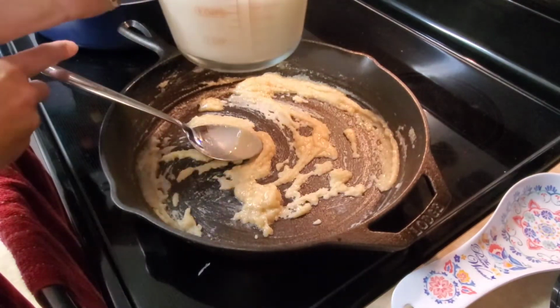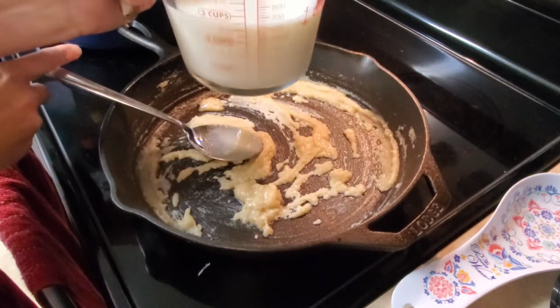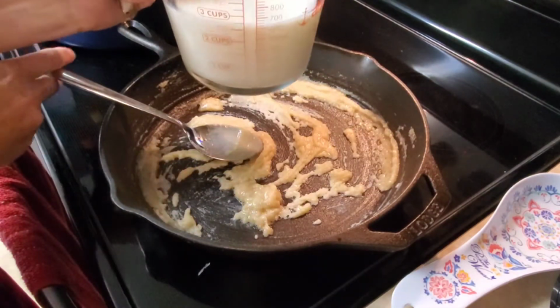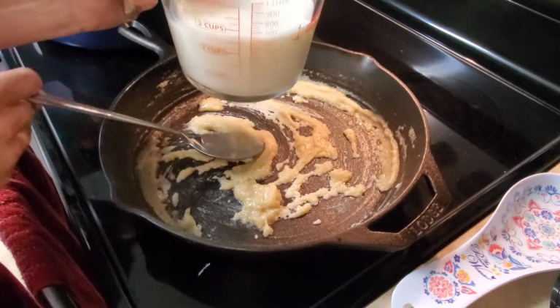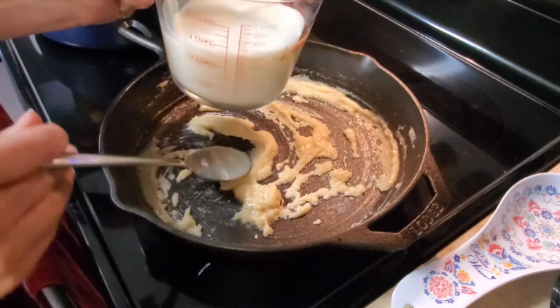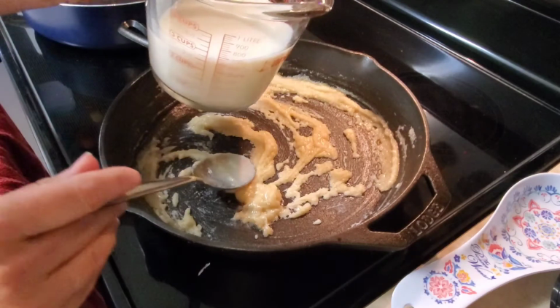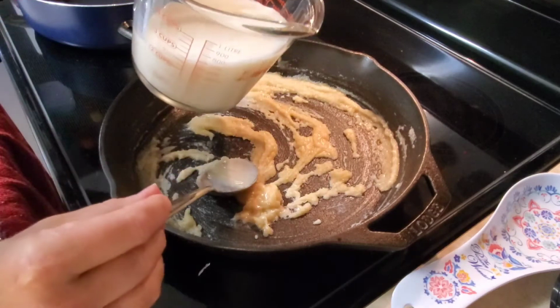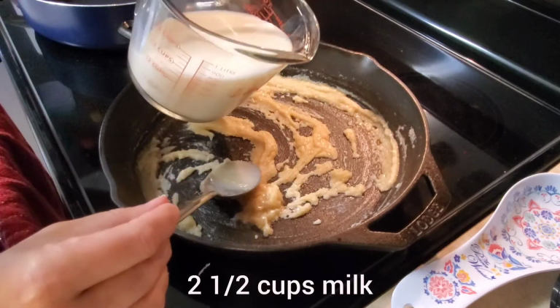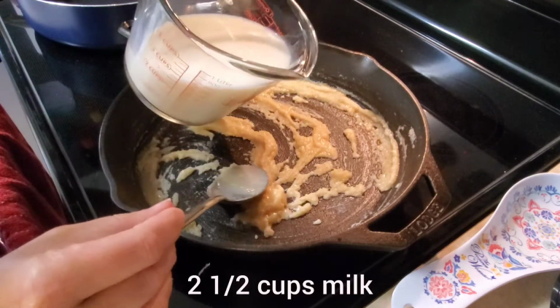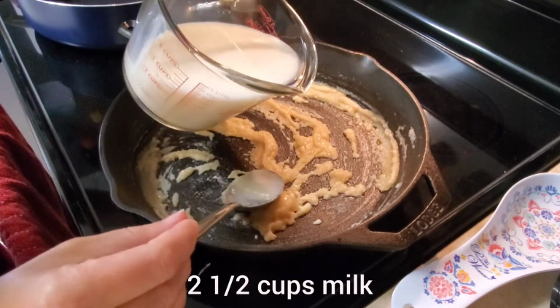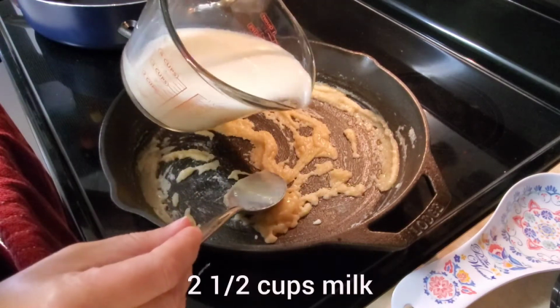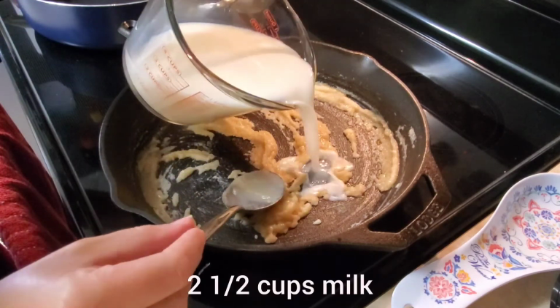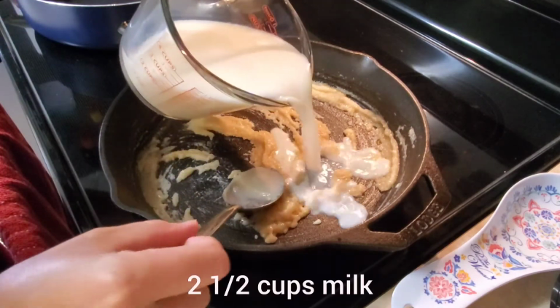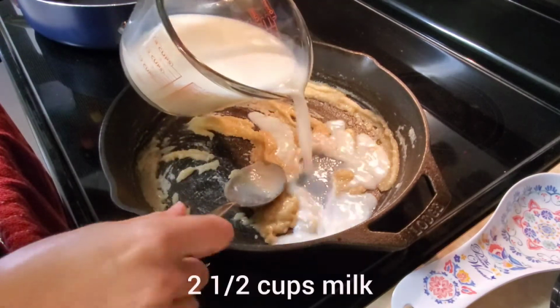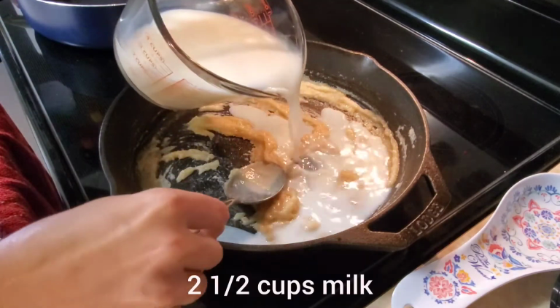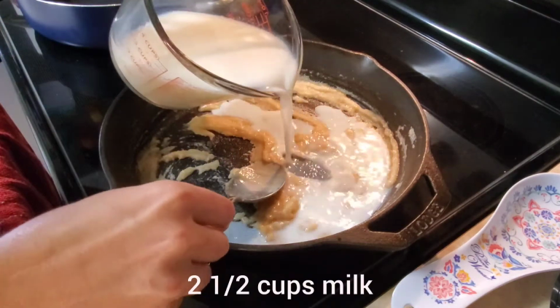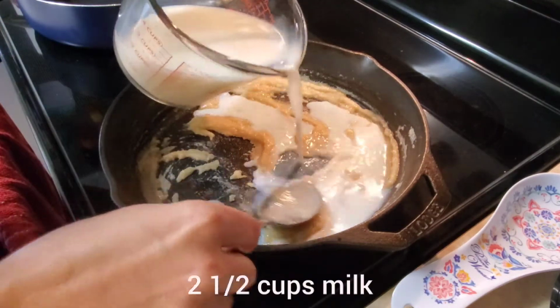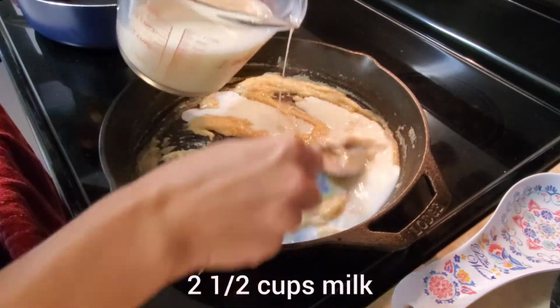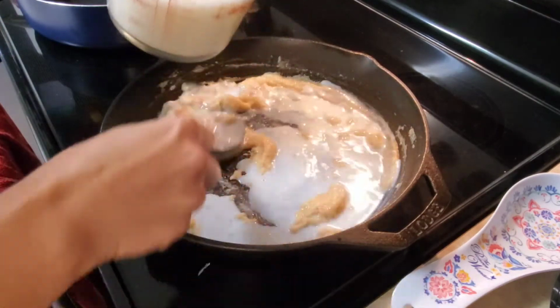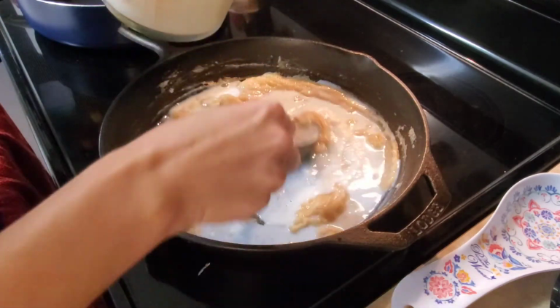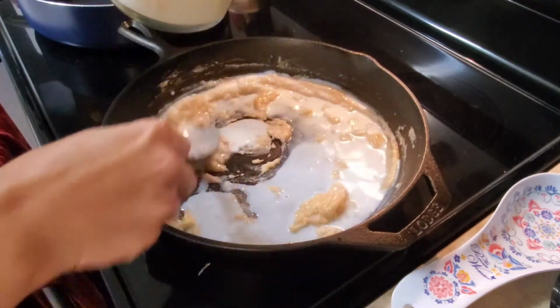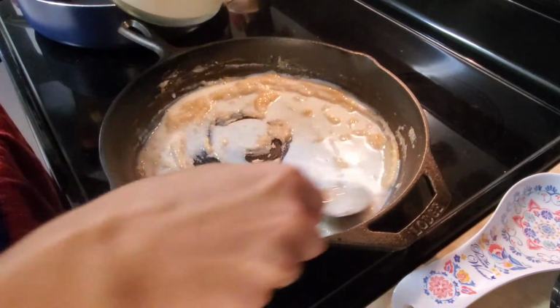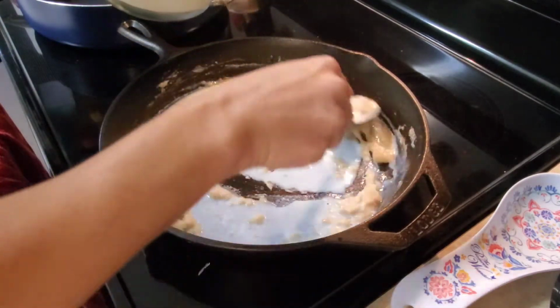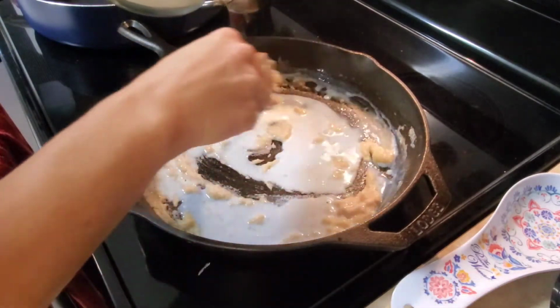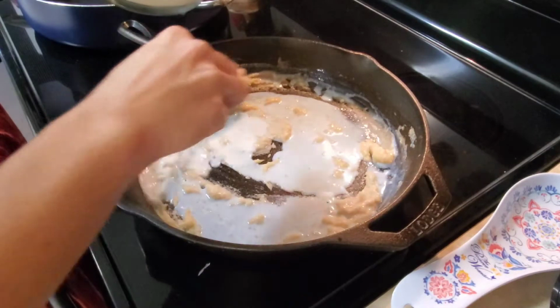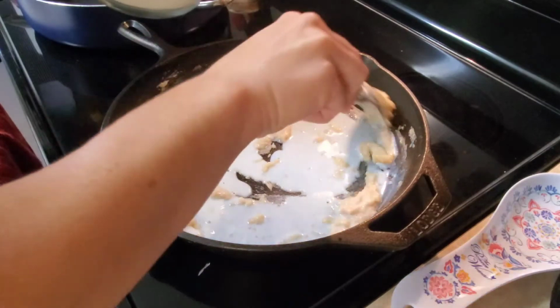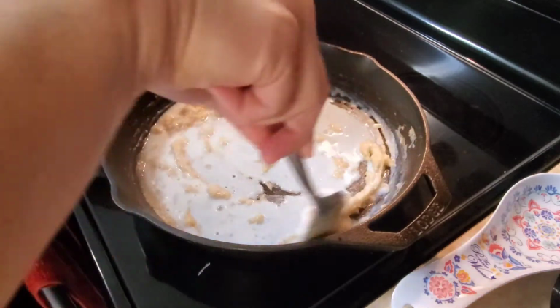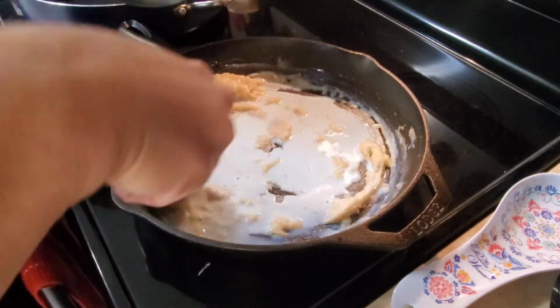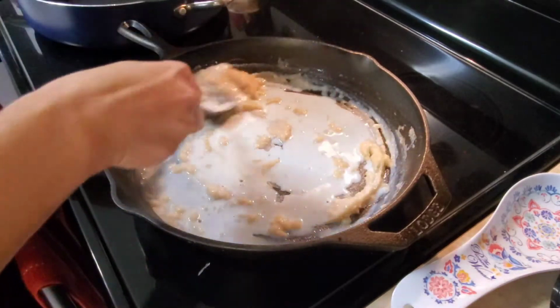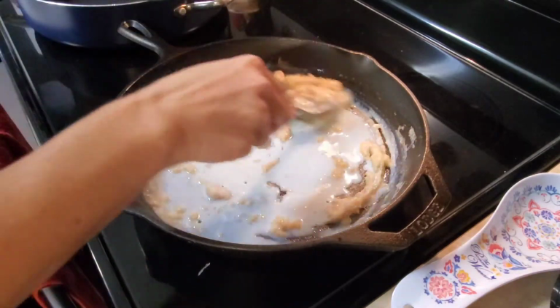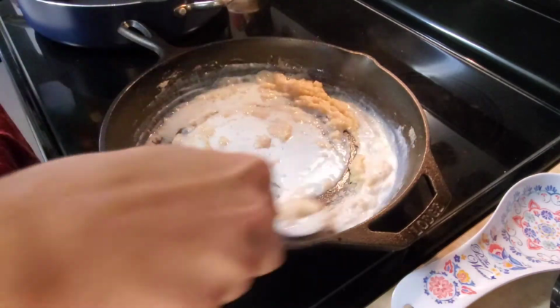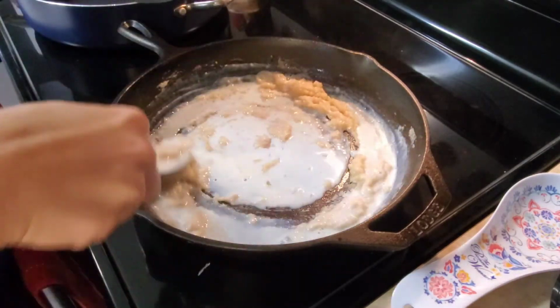At first I like to add a little bit of milk at a time and then mix it together. After a couple of times, I'll add the rest of the milk.